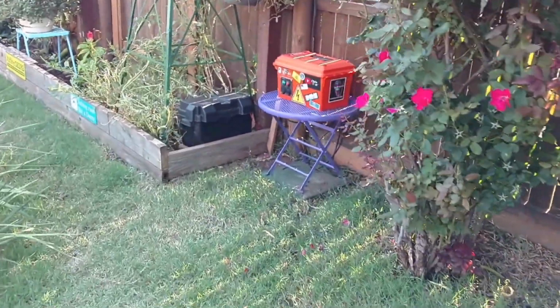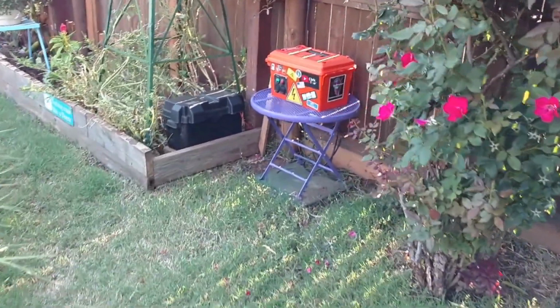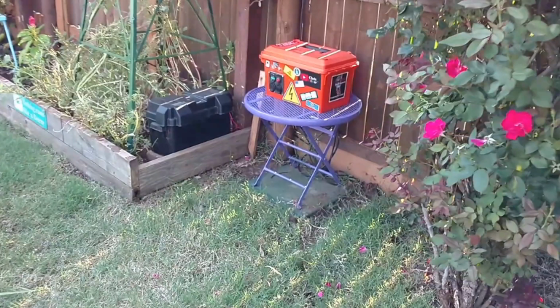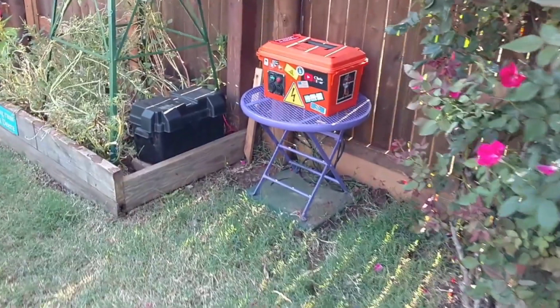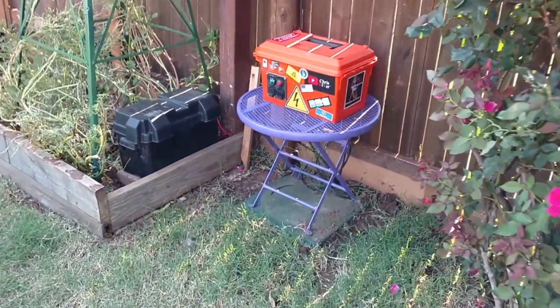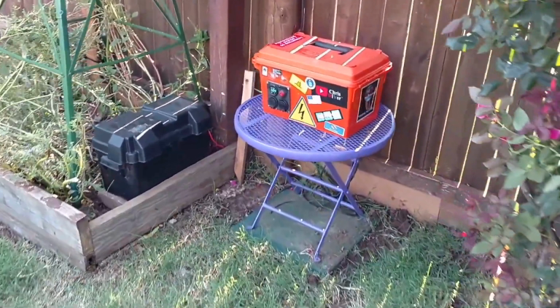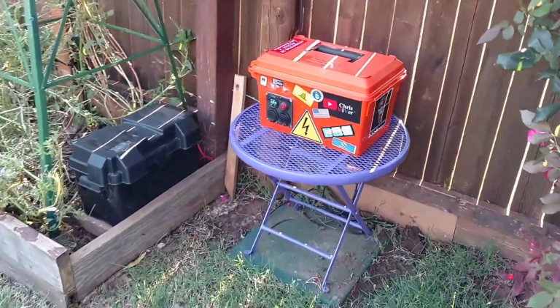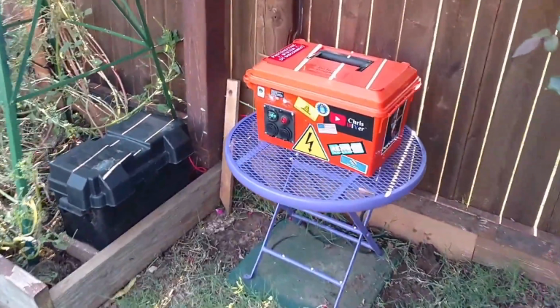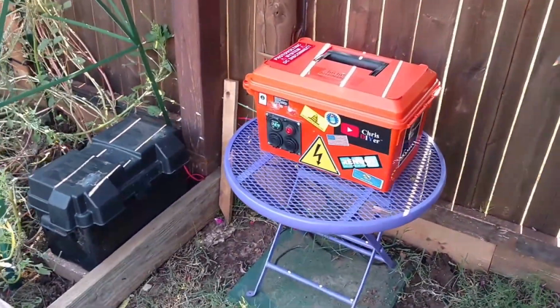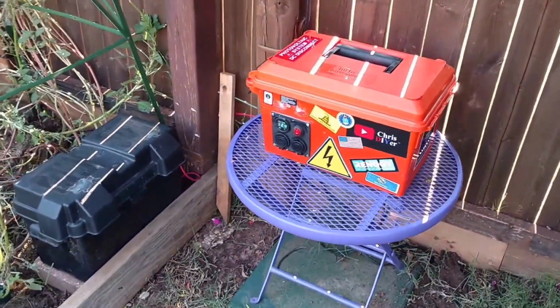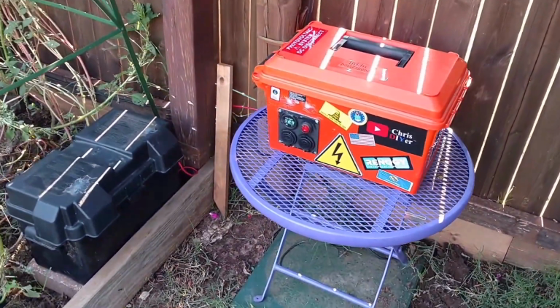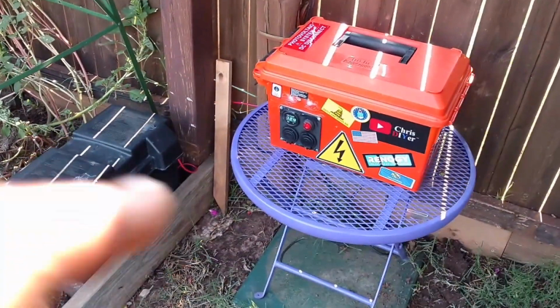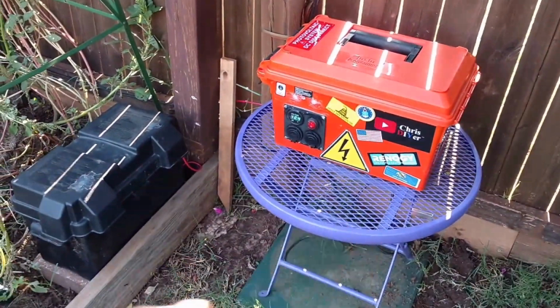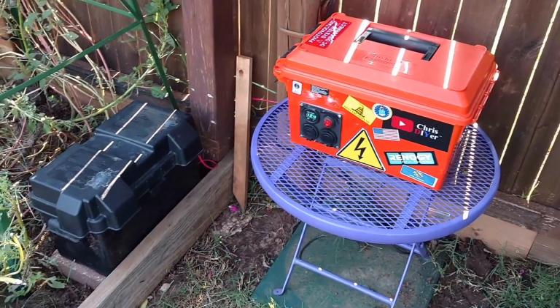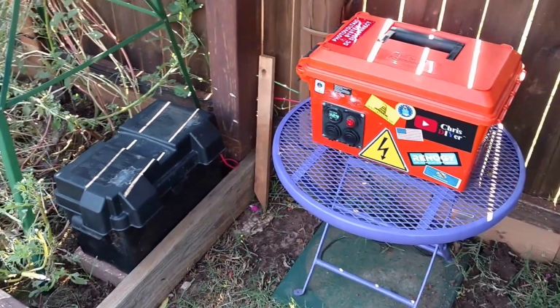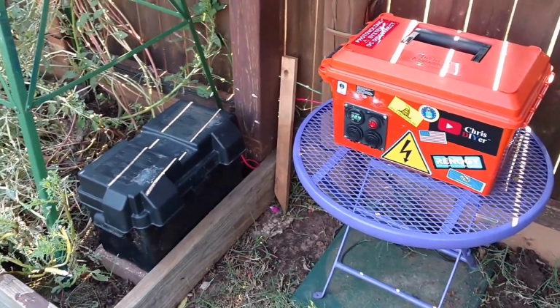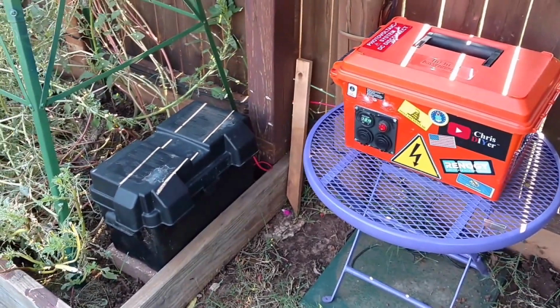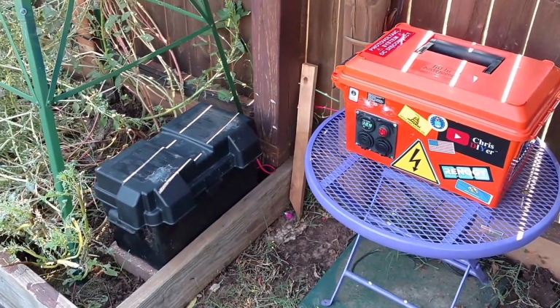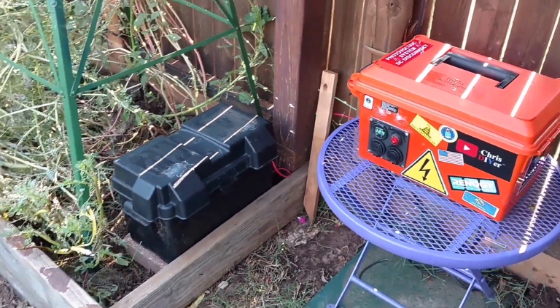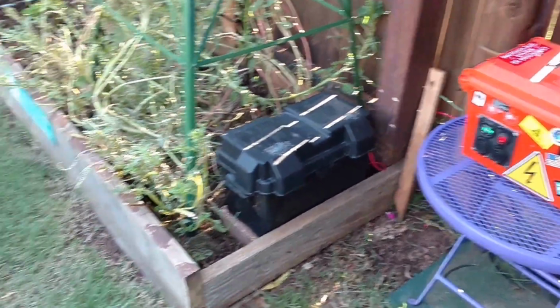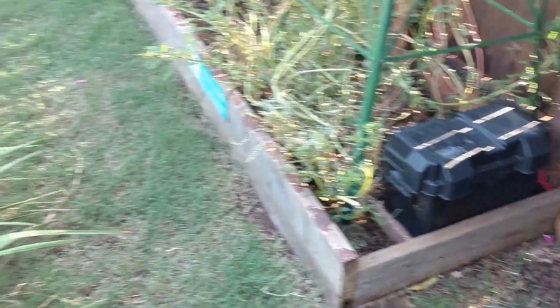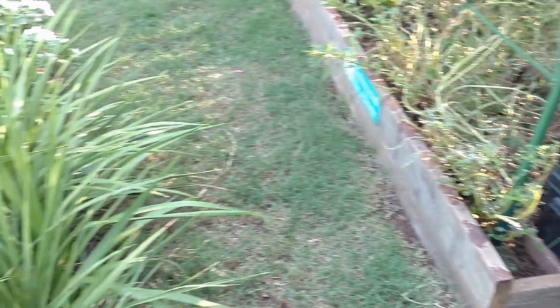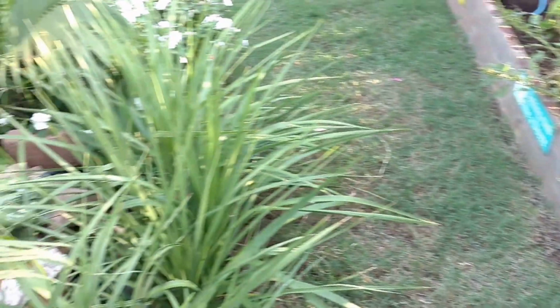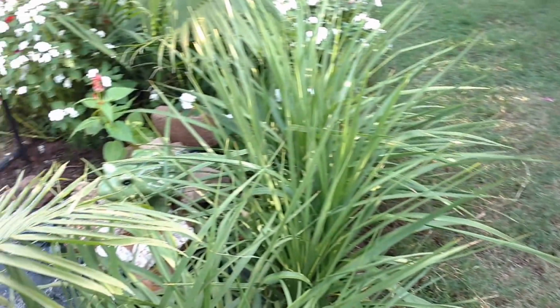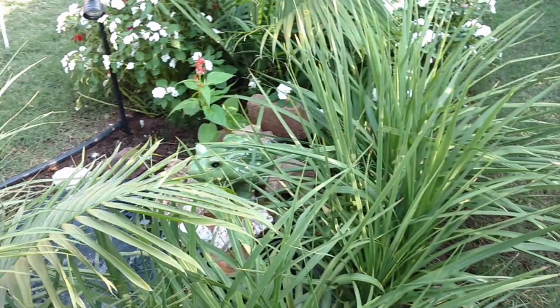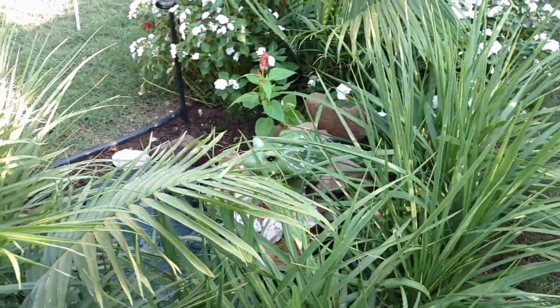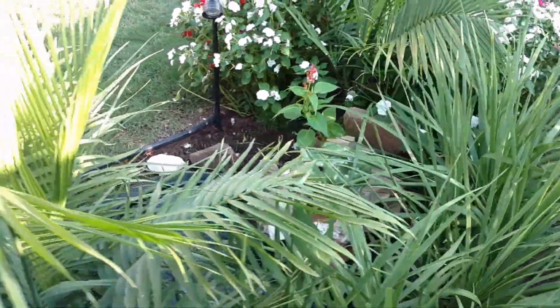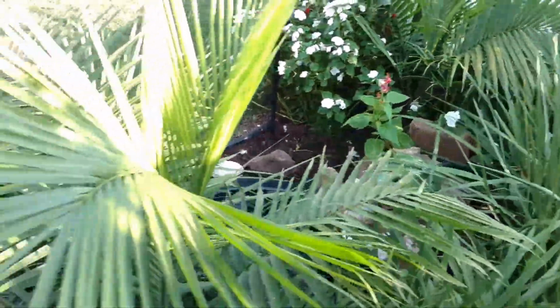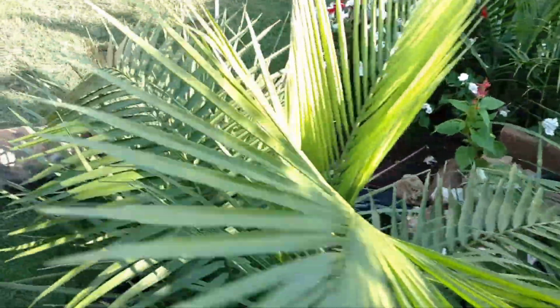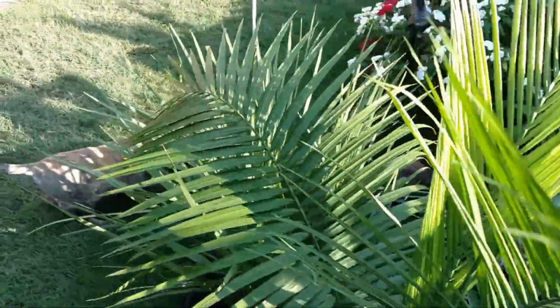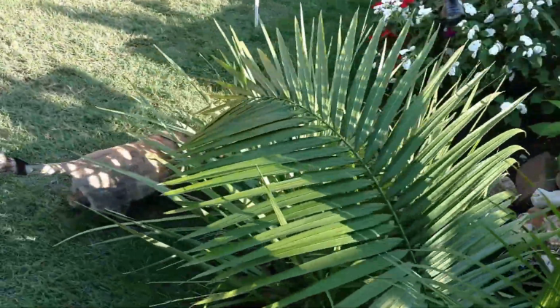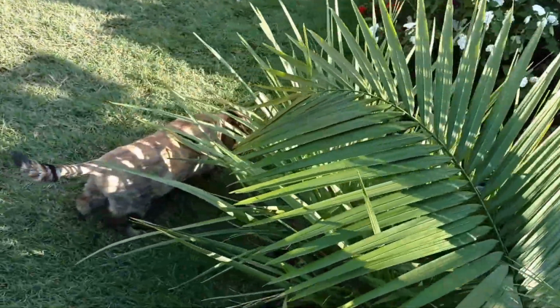On the solar generator I have those little mini bus bar deals and just wired them right in — no big deal, easy peasy. Let's take a look at pond number one and do a little close-up.